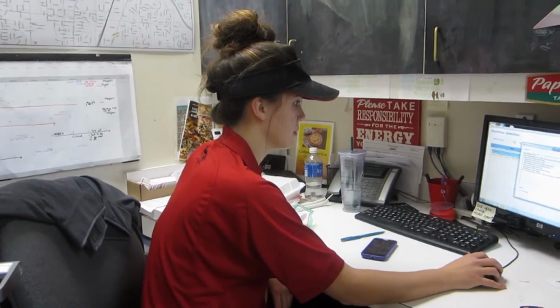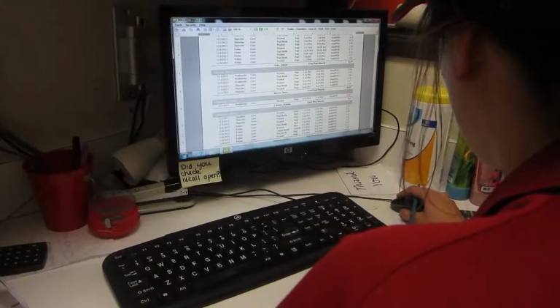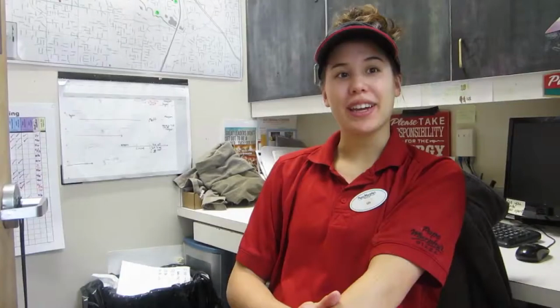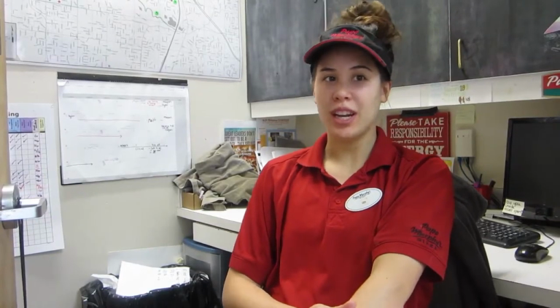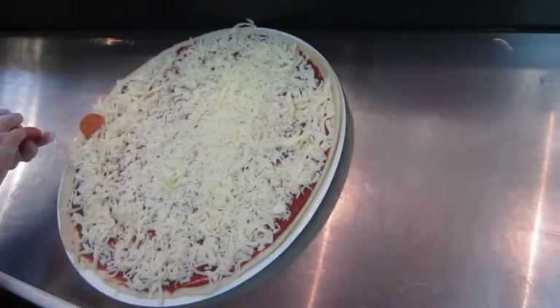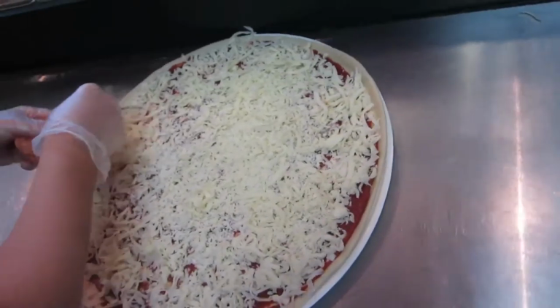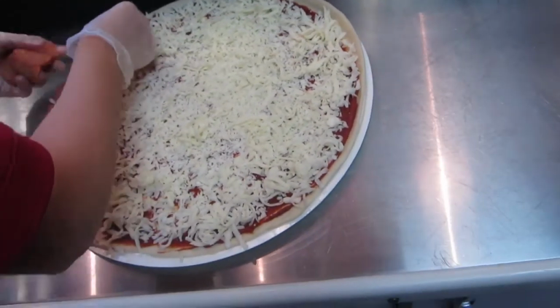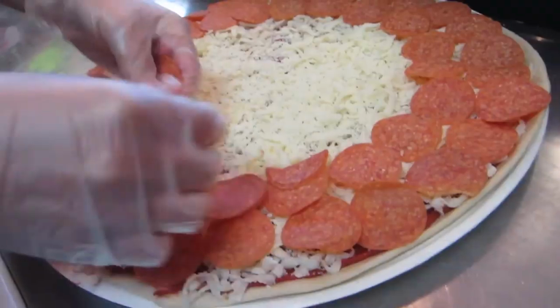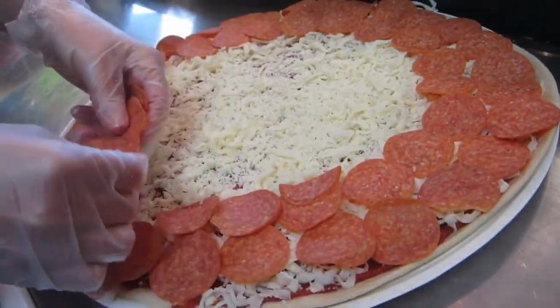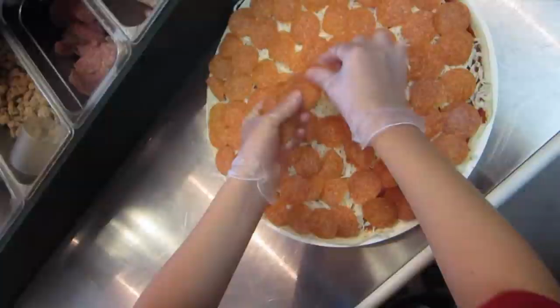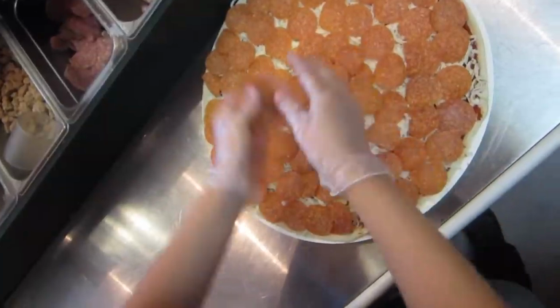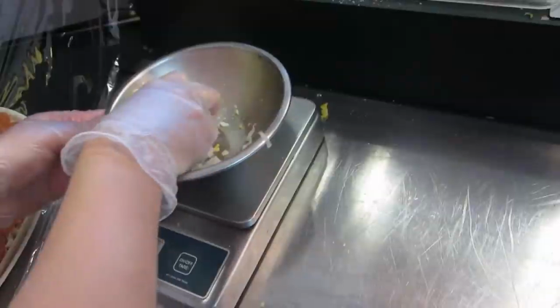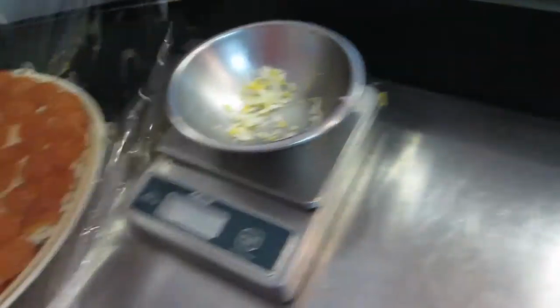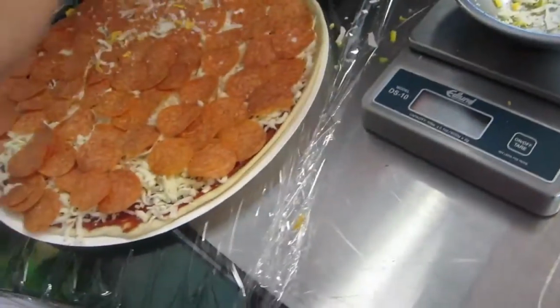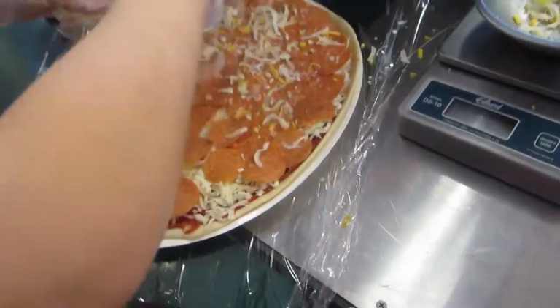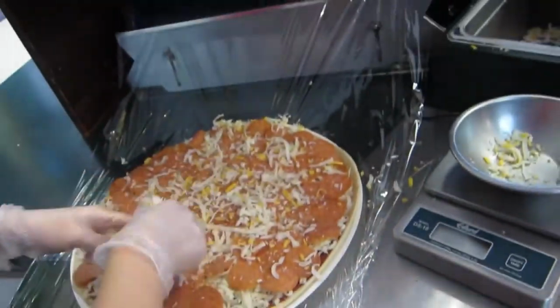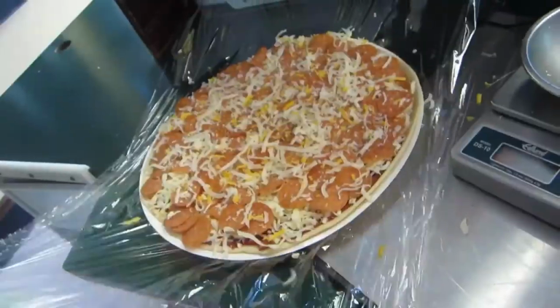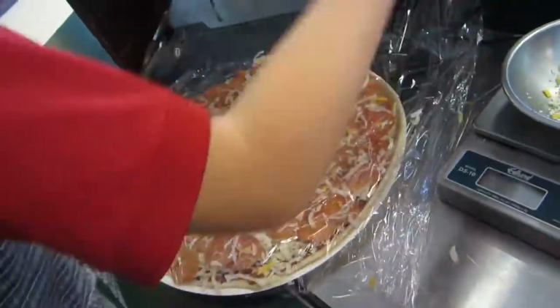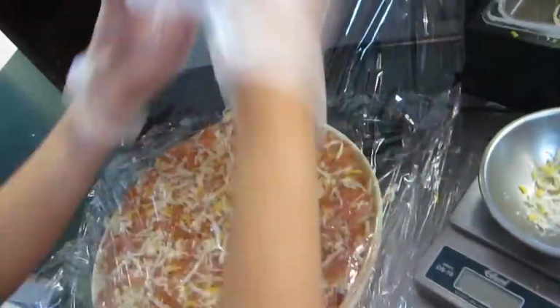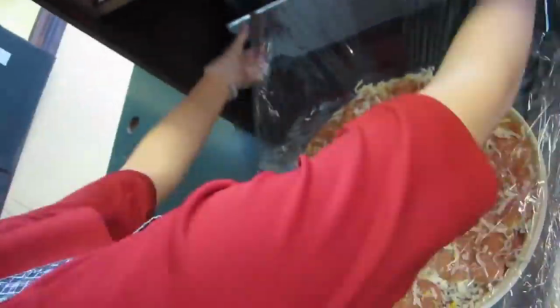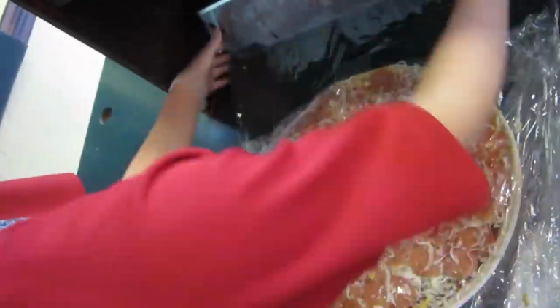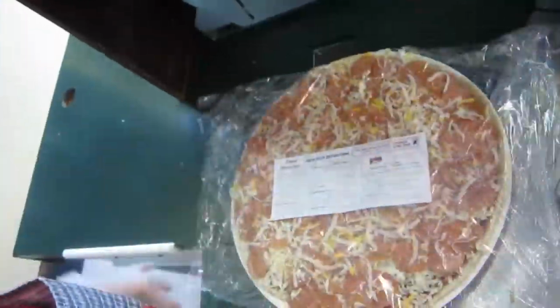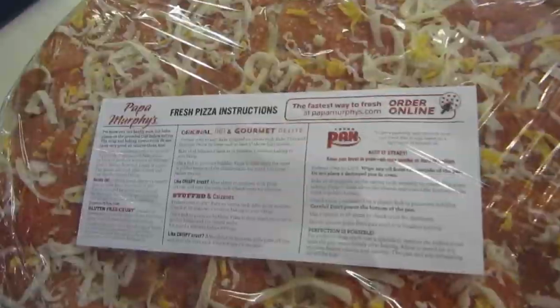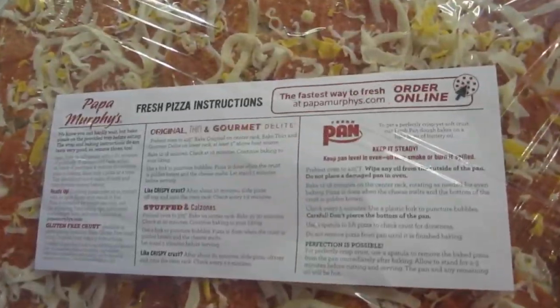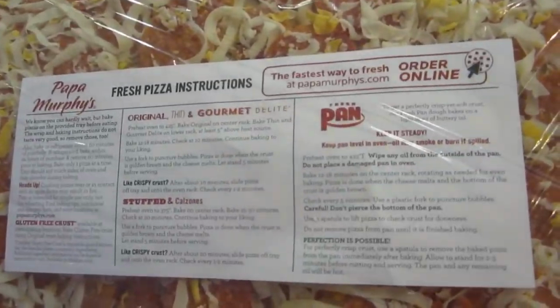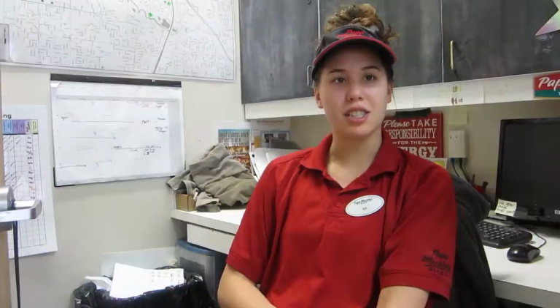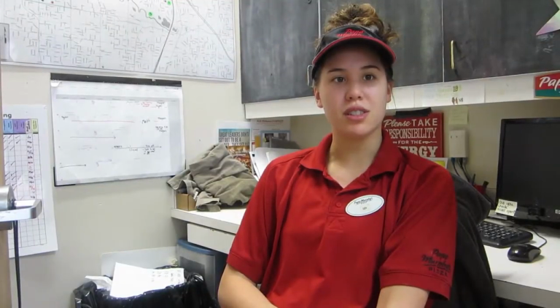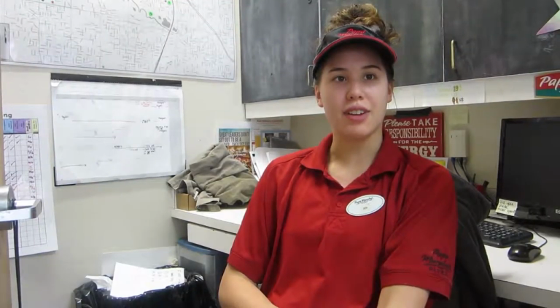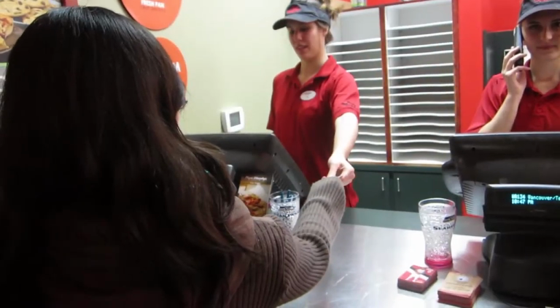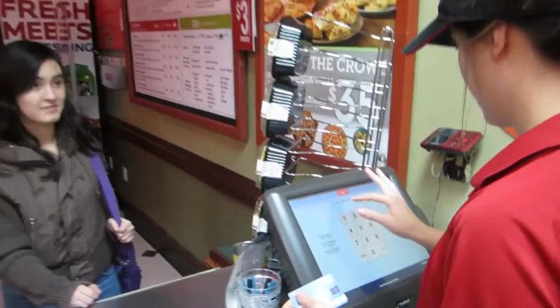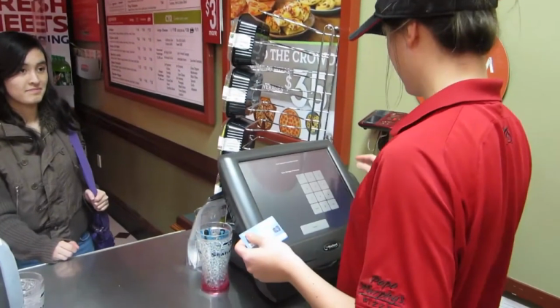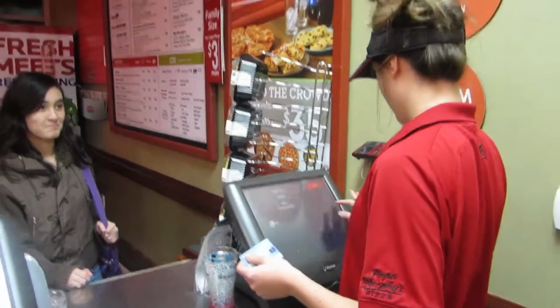I like this job because, one, I get to make pizzas and I love pizza. But it's not just about the pizza. I like hanging with the crew, getting to build relationships here at work, and I like meeting the customers and having ongoing relationships with the customers as well.